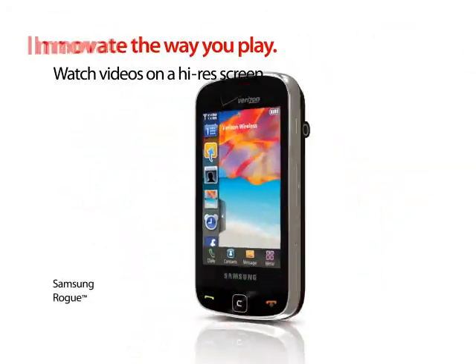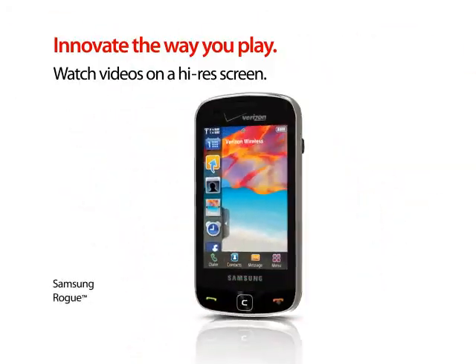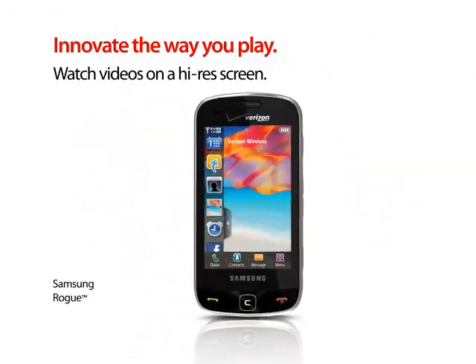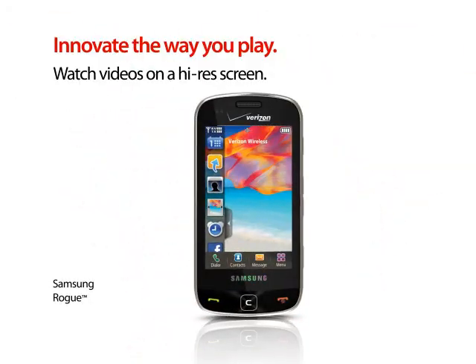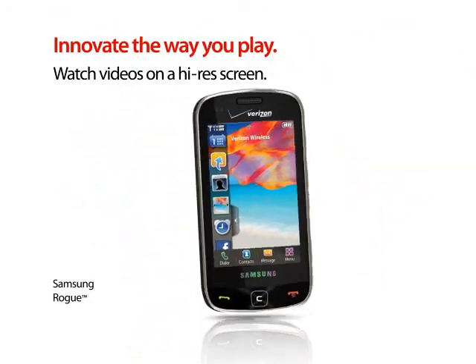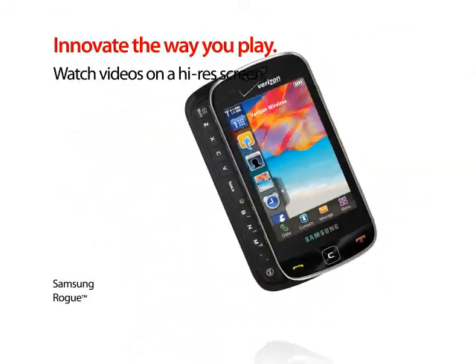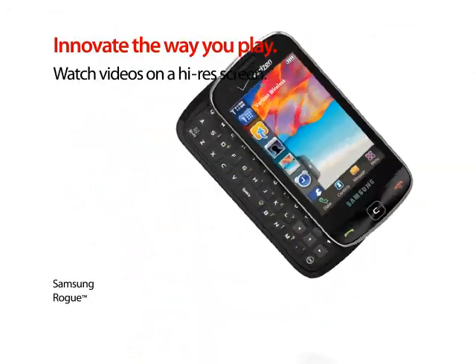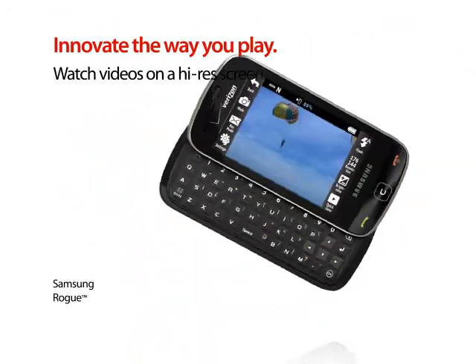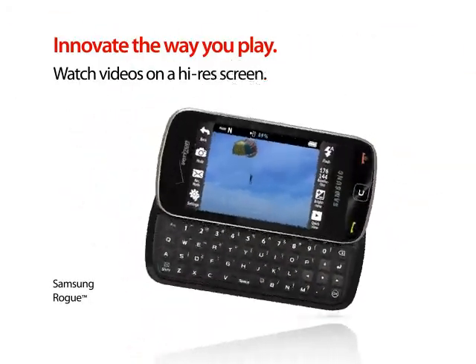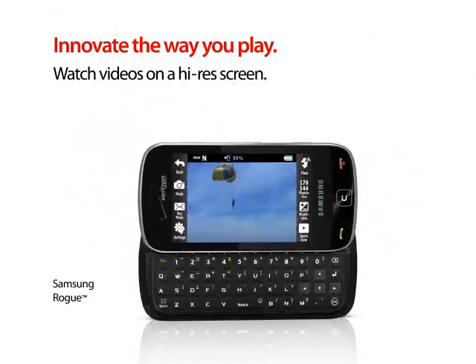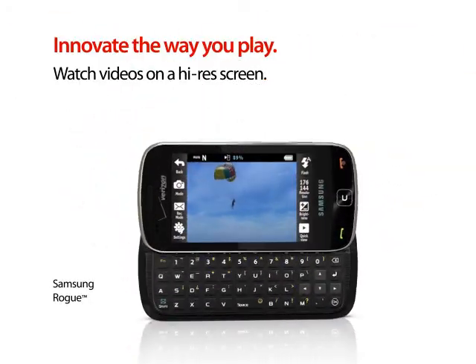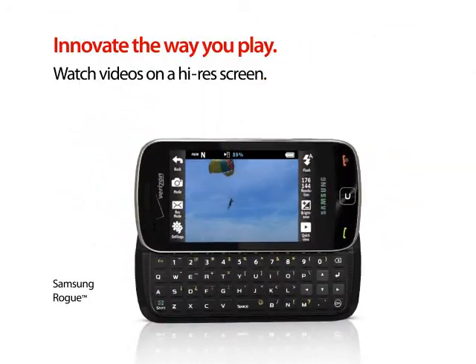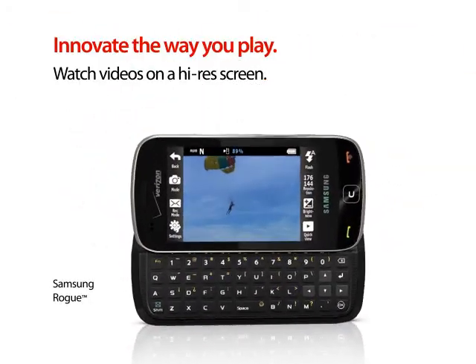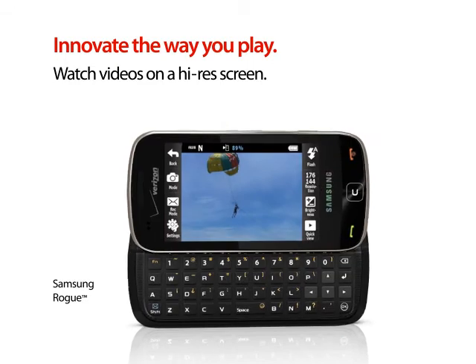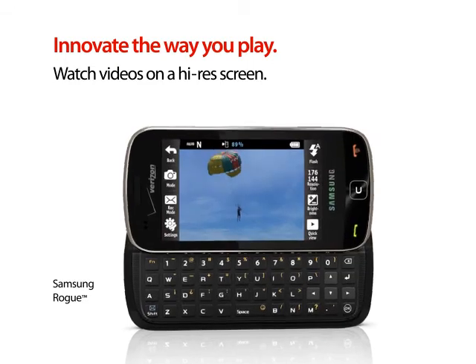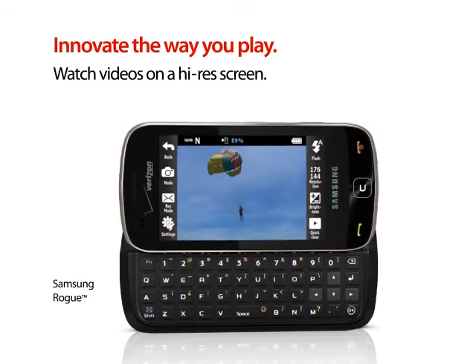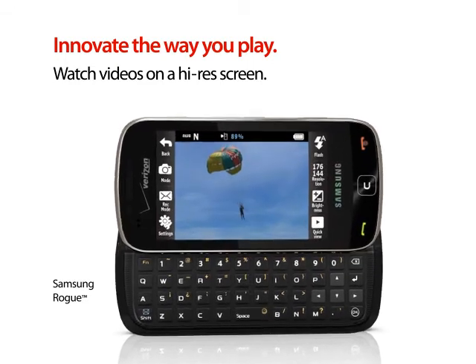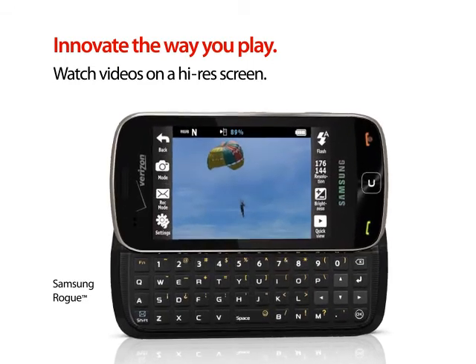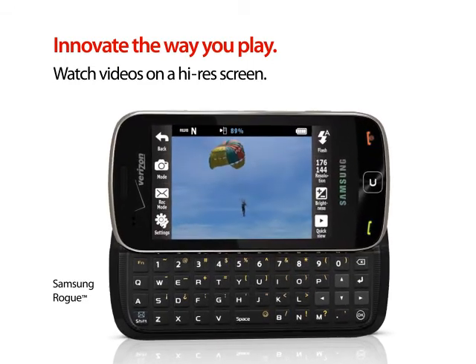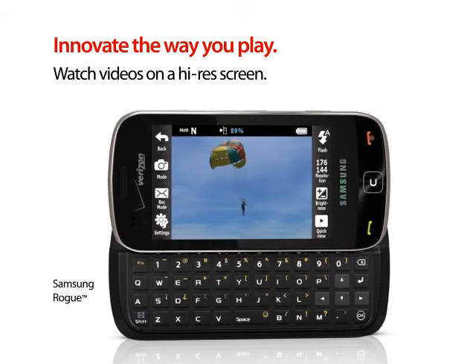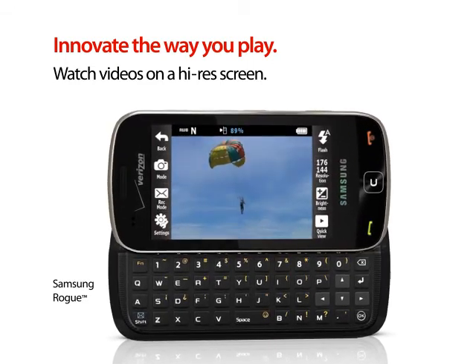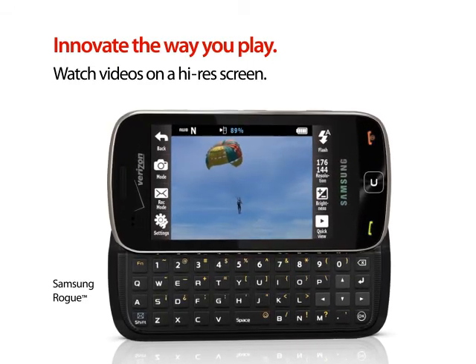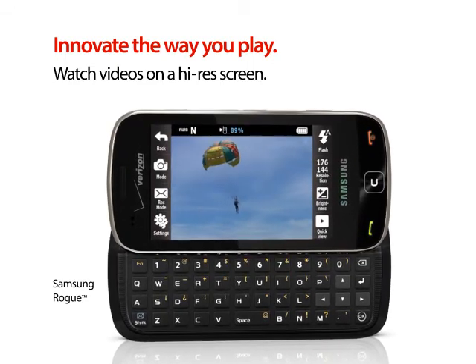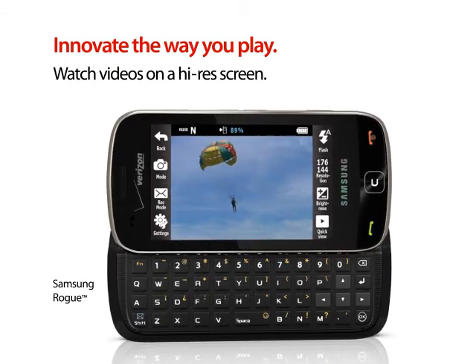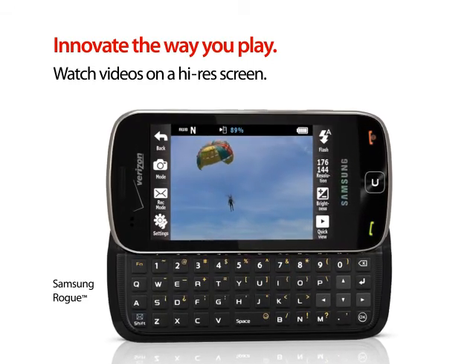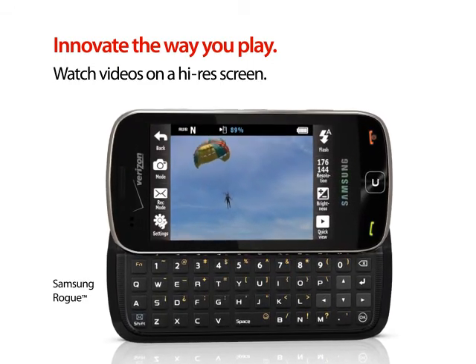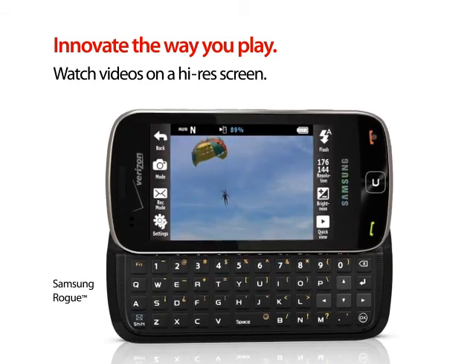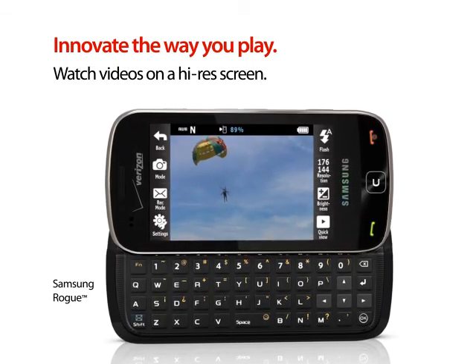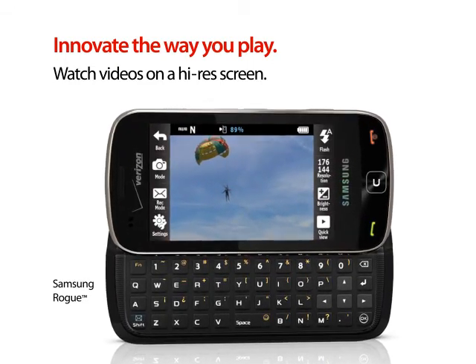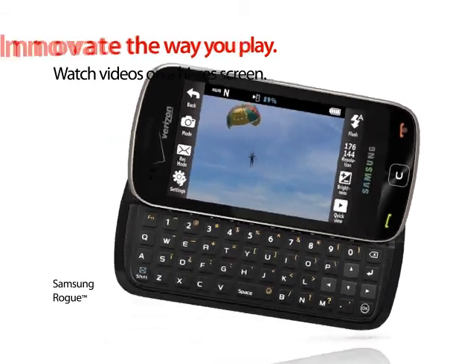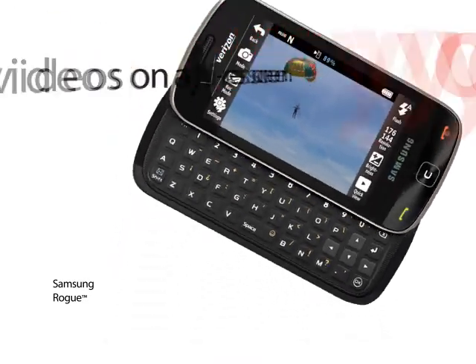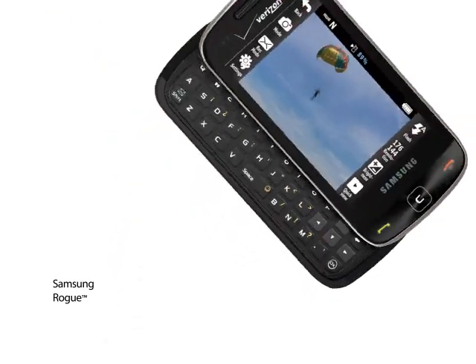This is the Samsung Rode. It's got a super high-res touchscreen and a slide-out keyboard that's great for gaming, watching videos, checking out pictures, and surfing the web.